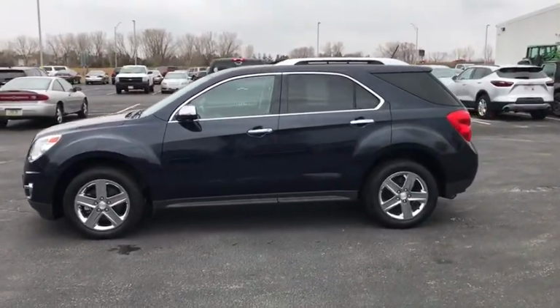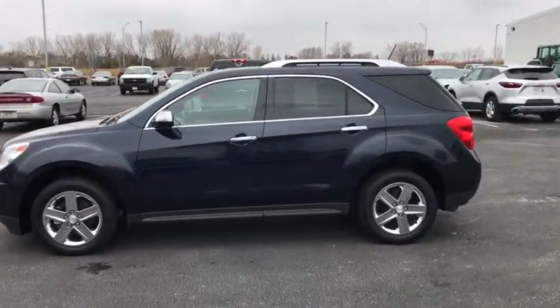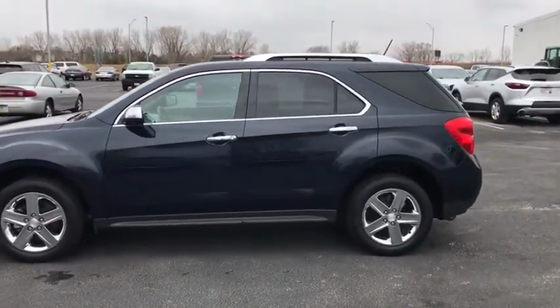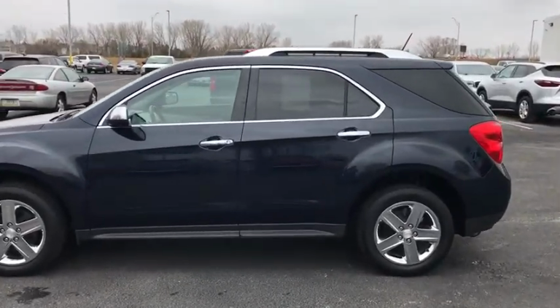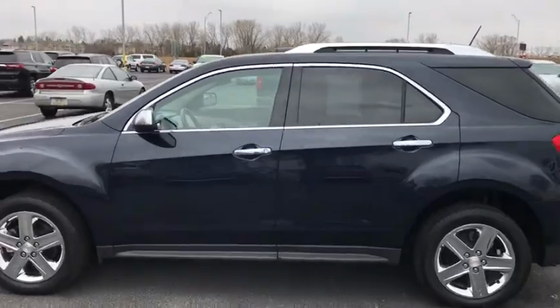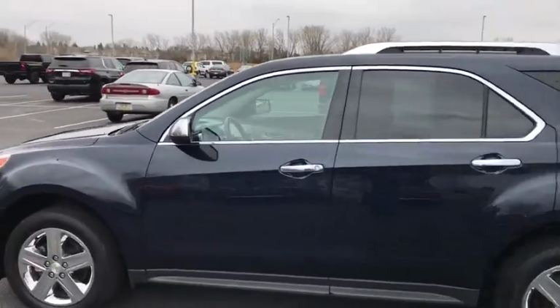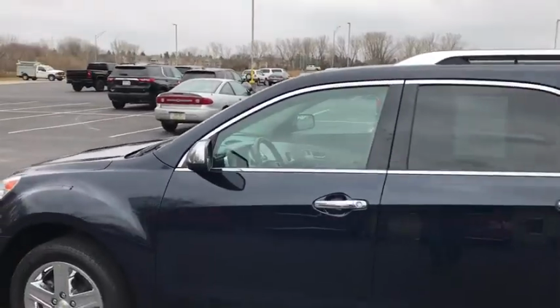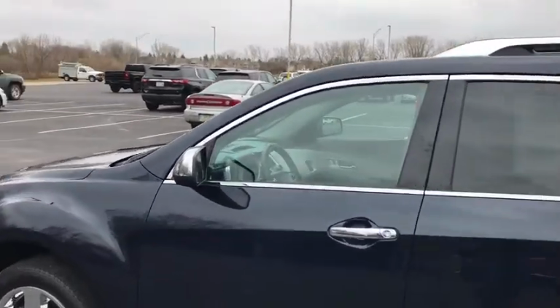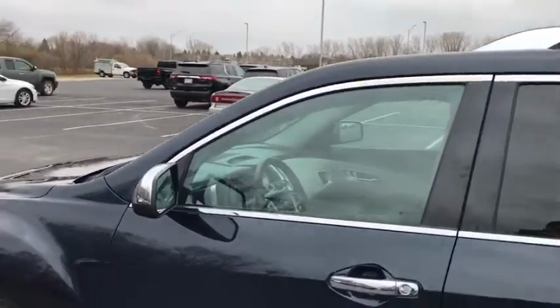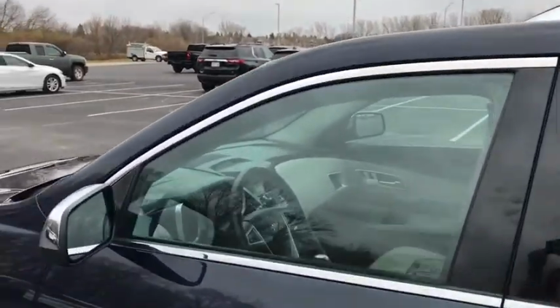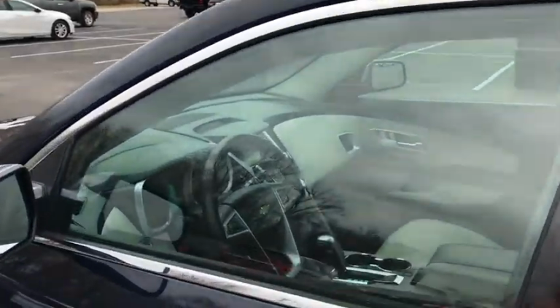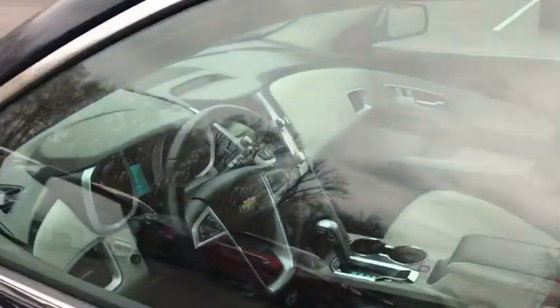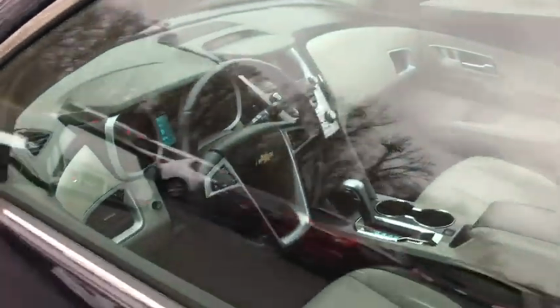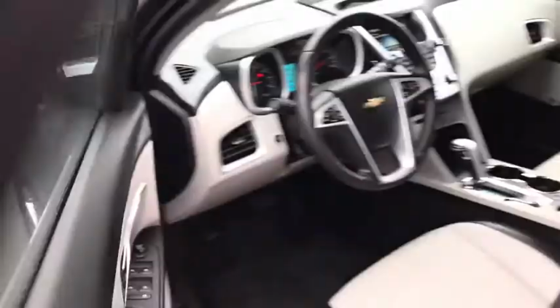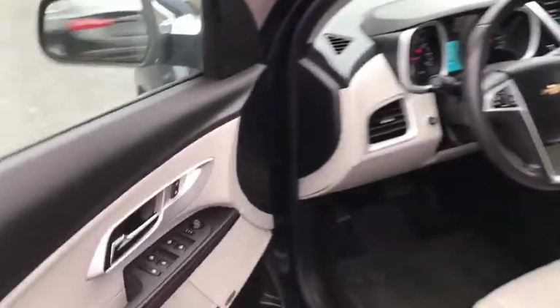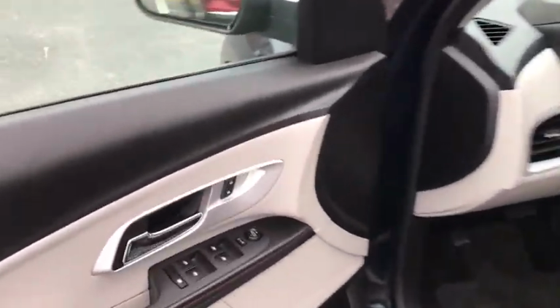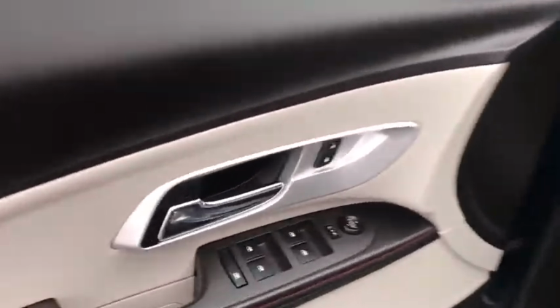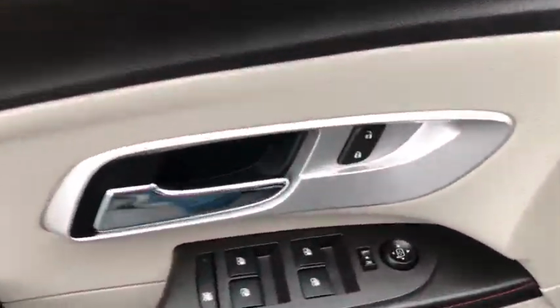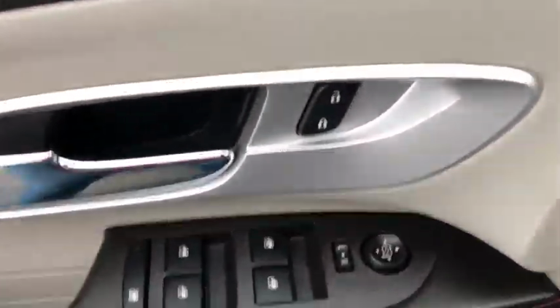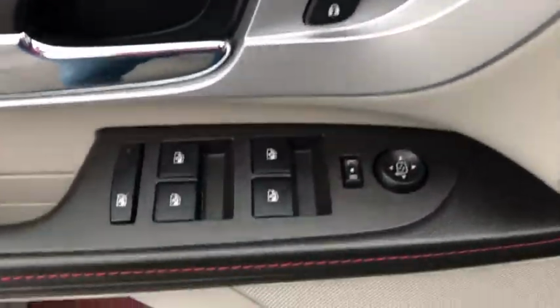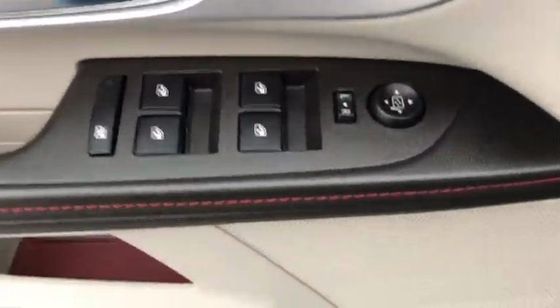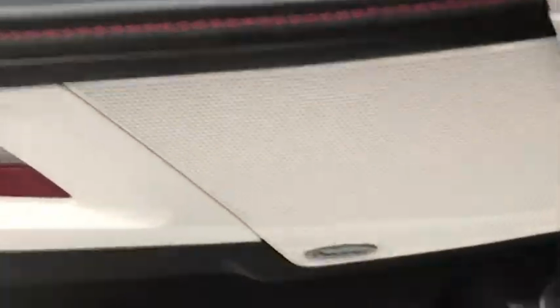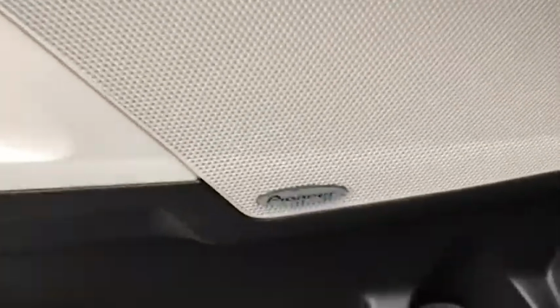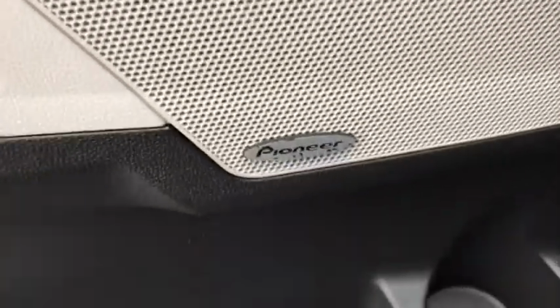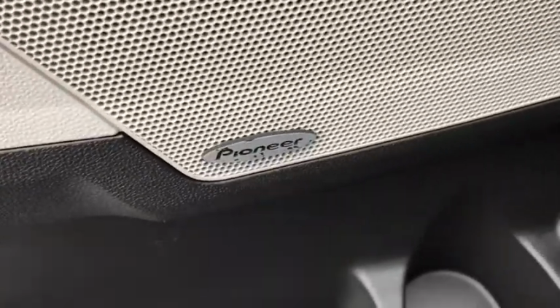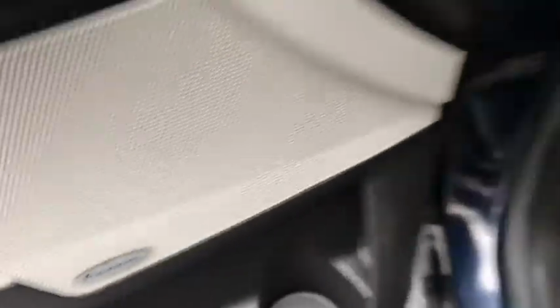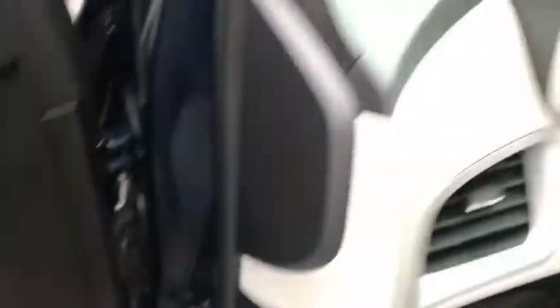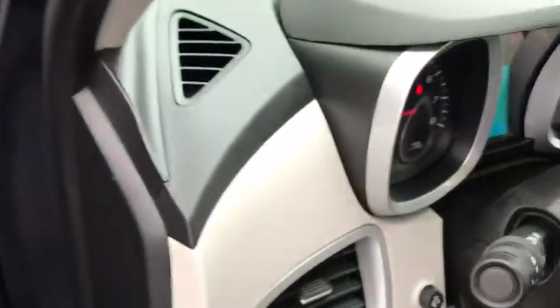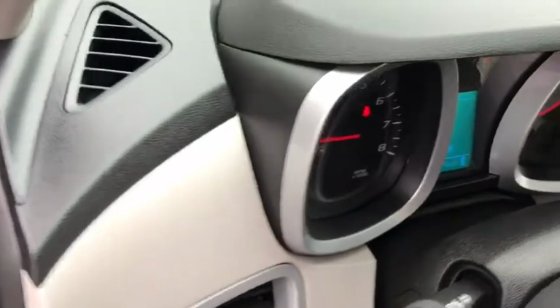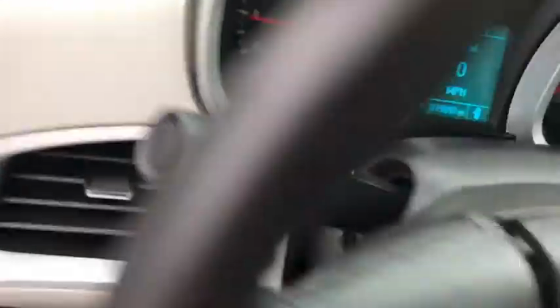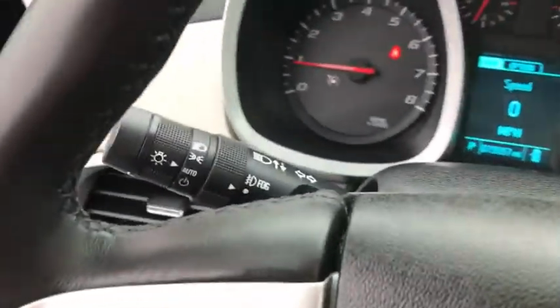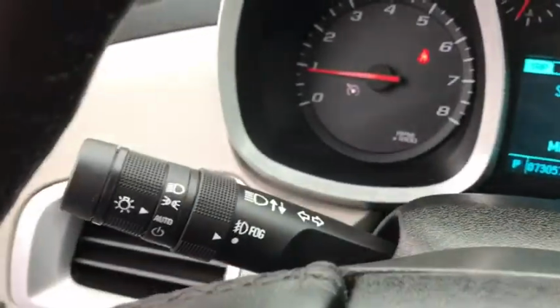Traction control, power liftgate, power passenger seat, dual airbags, alloy wheels, power steering, four-wheel disc brakes, eight speakers, universal garage door opener, compass, heated front driver and passenger seat.